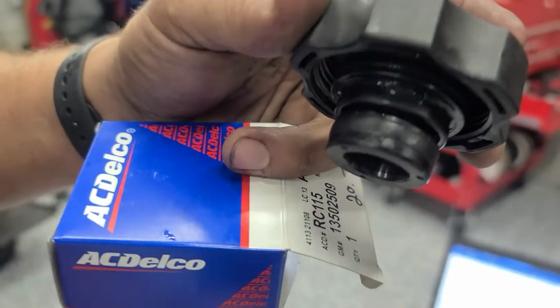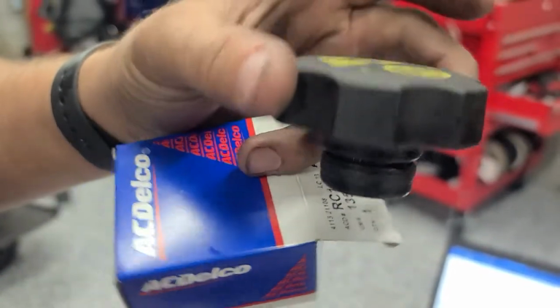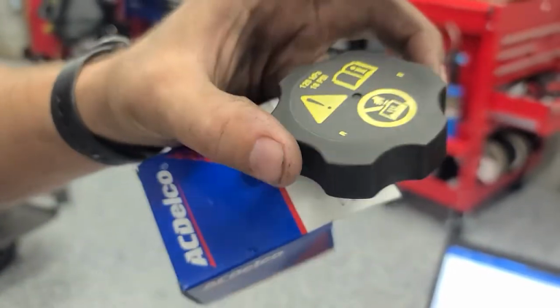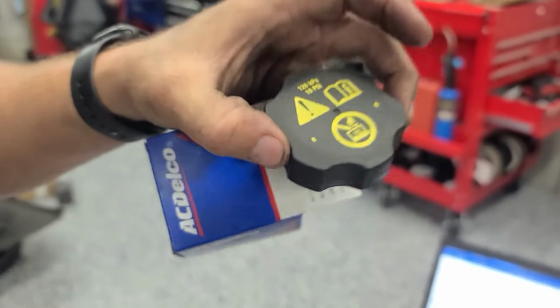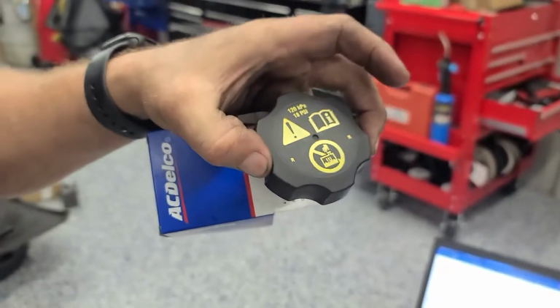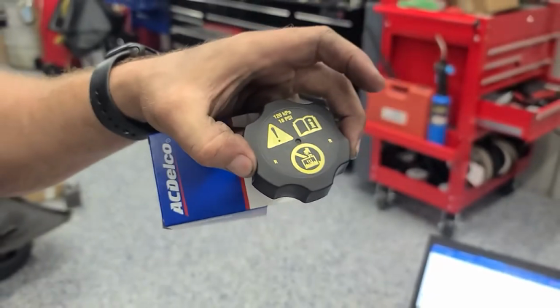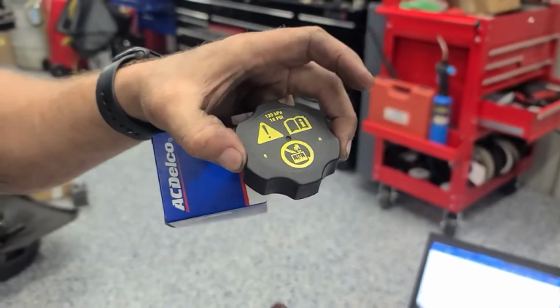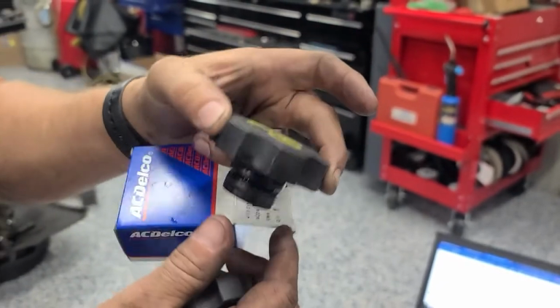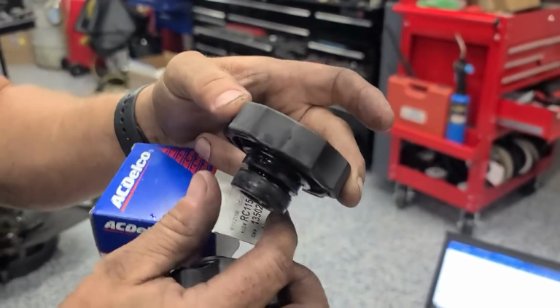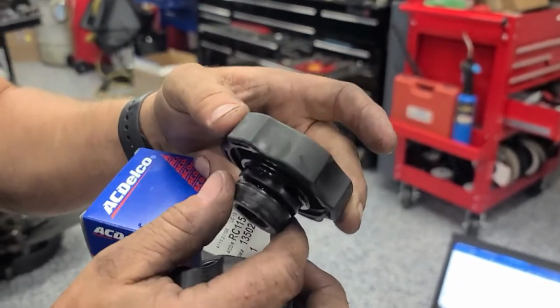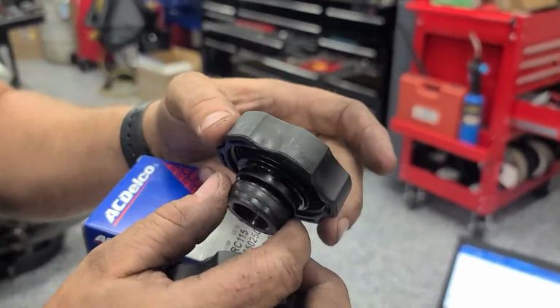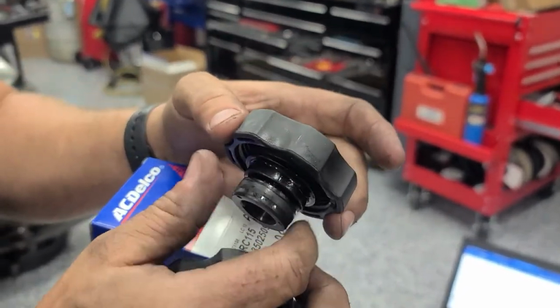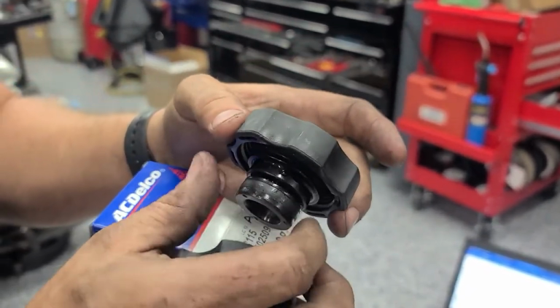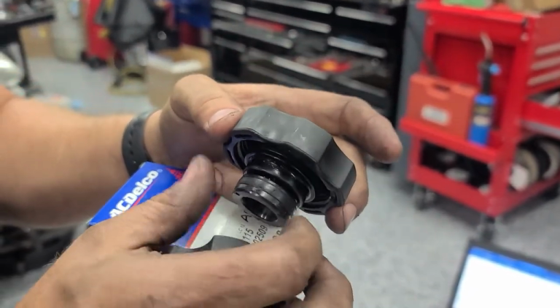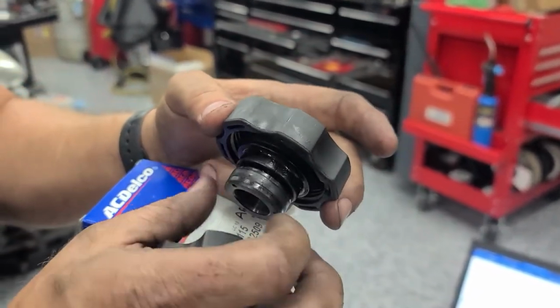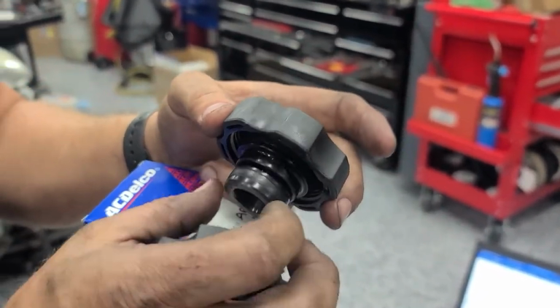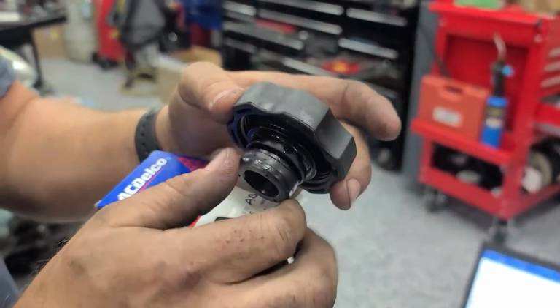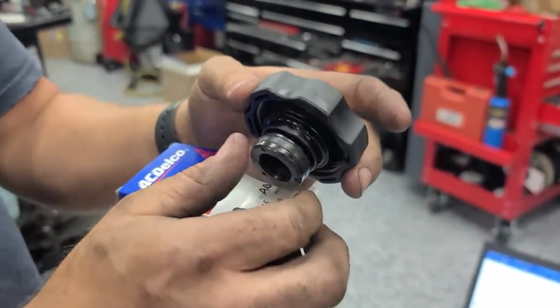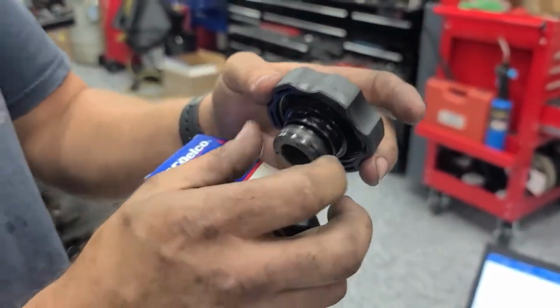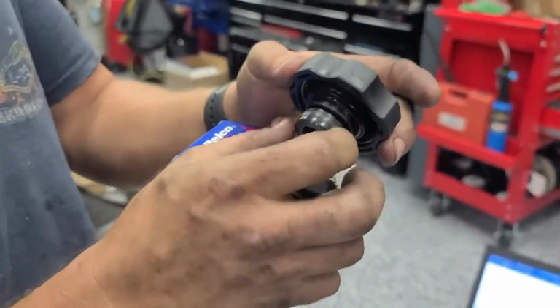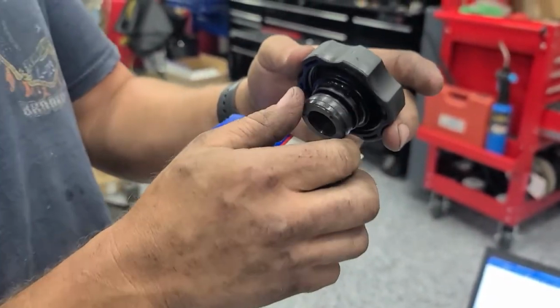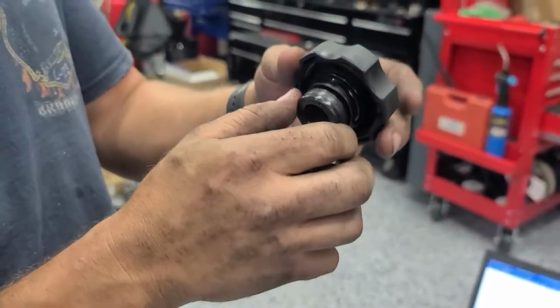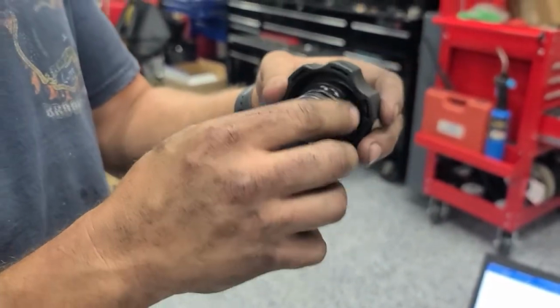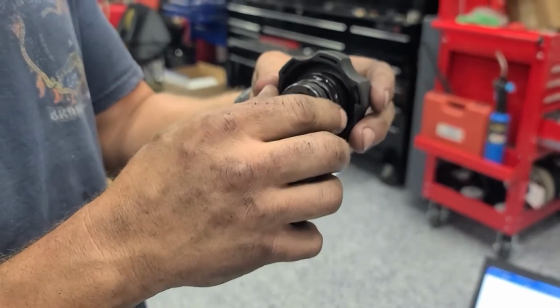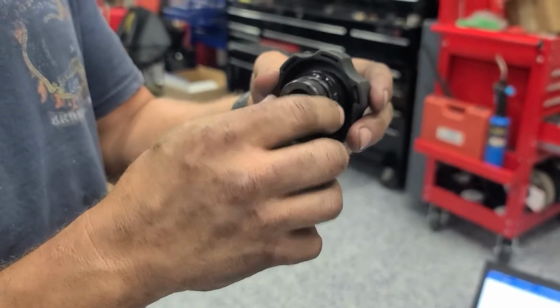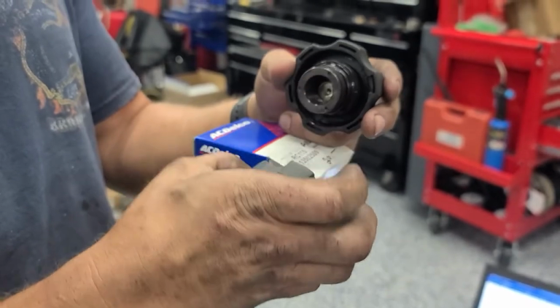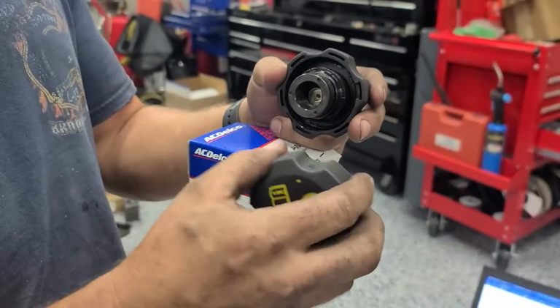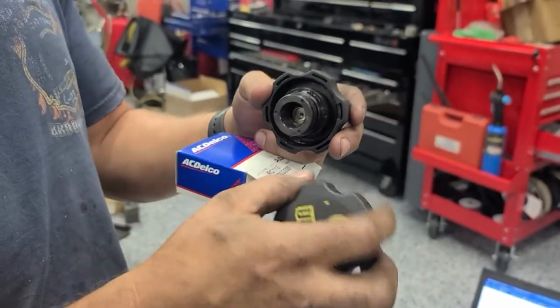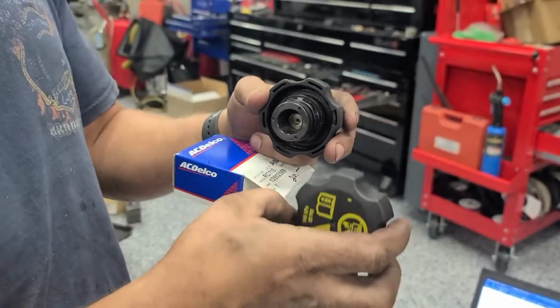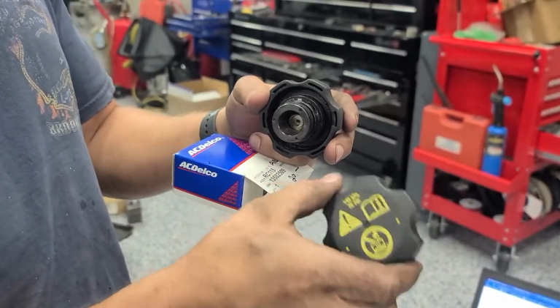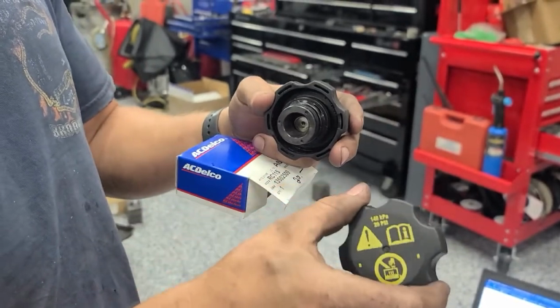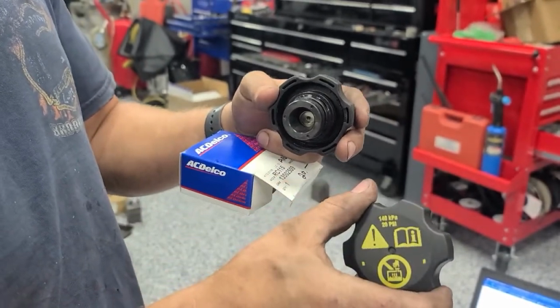These are 18-pound caps, which is what Pontiac, GM, Chevrolet — whatever — put on there. The new ones, the replacements, are 20 pound.